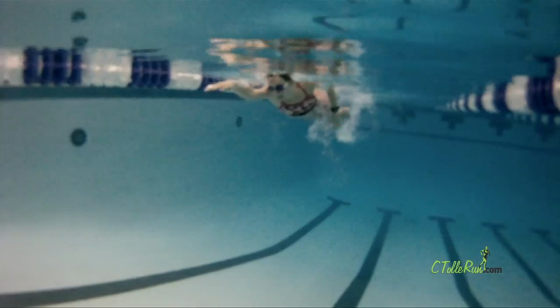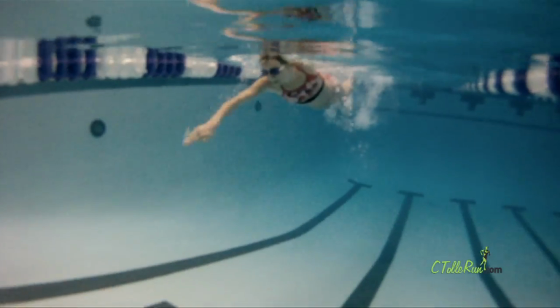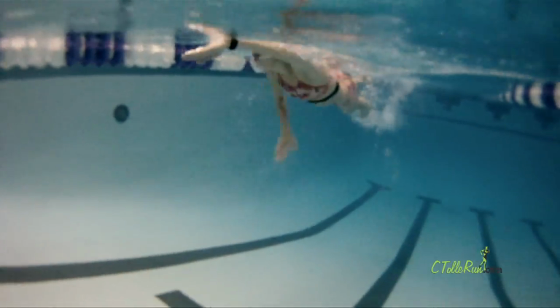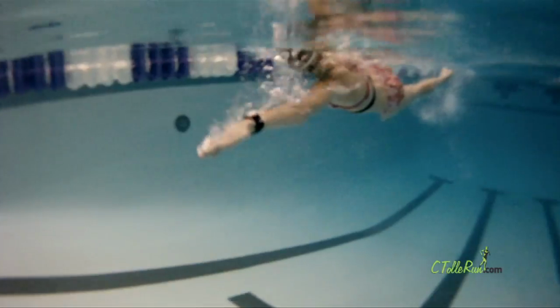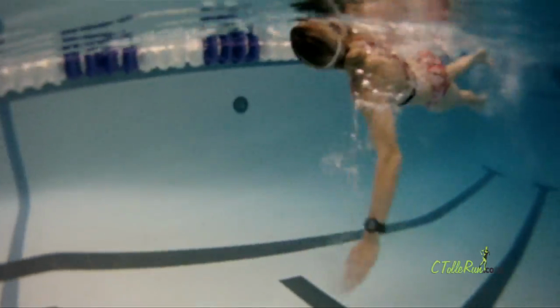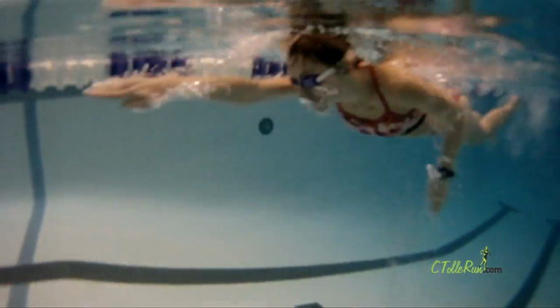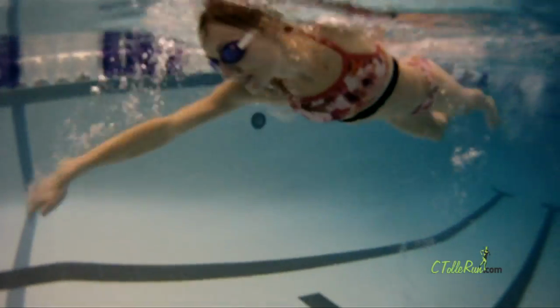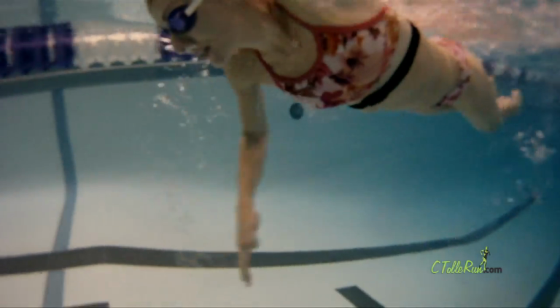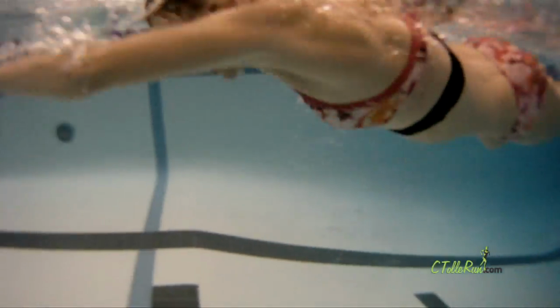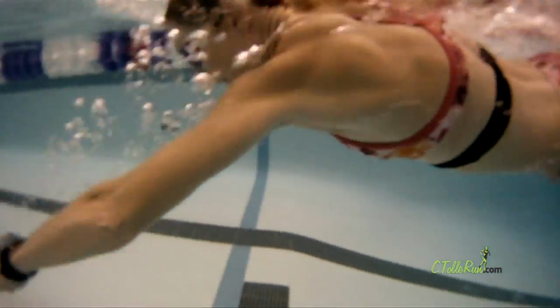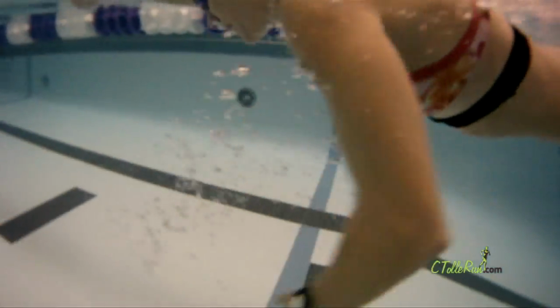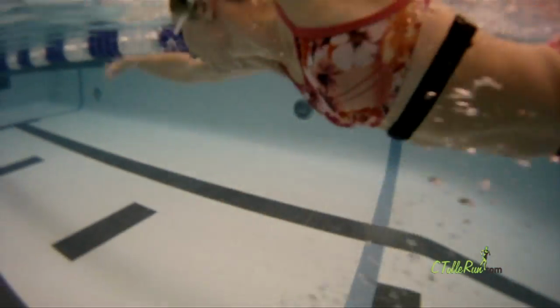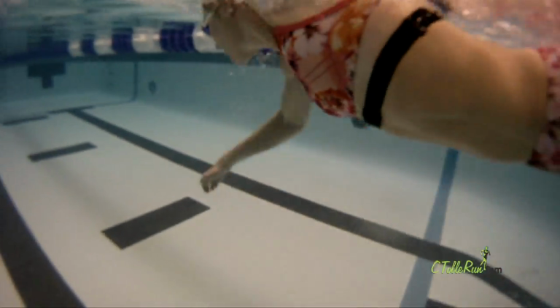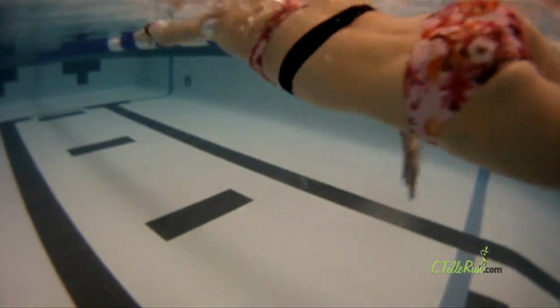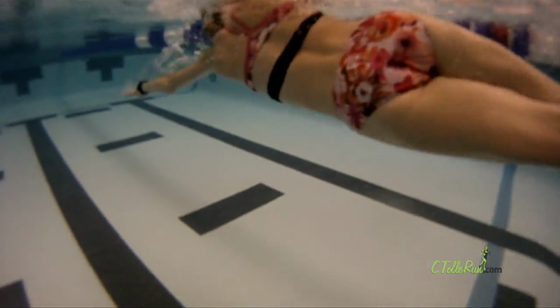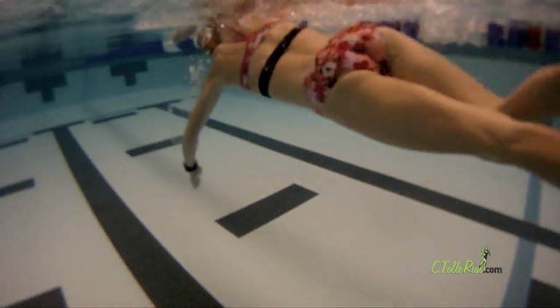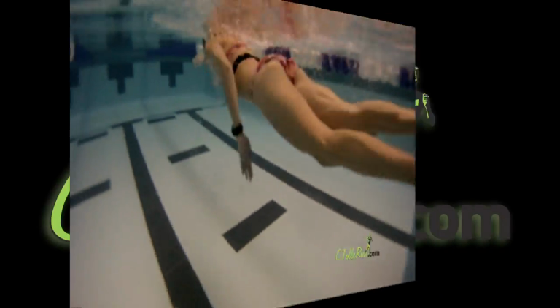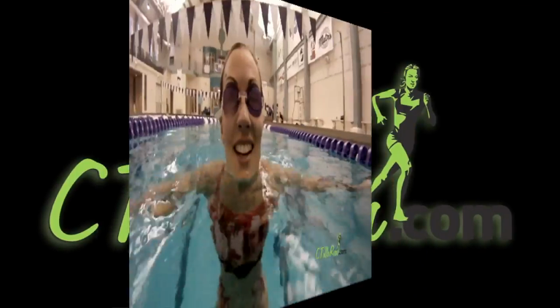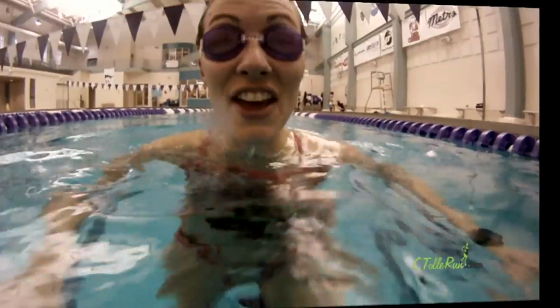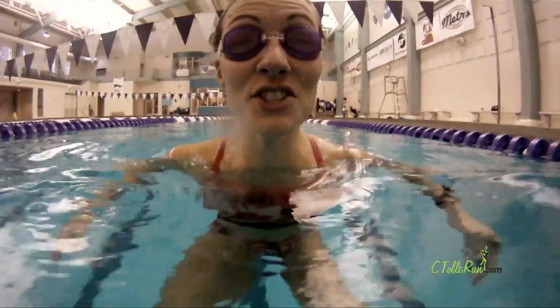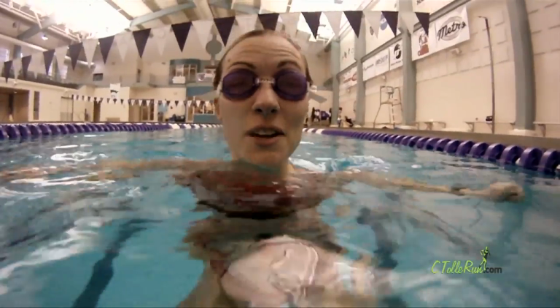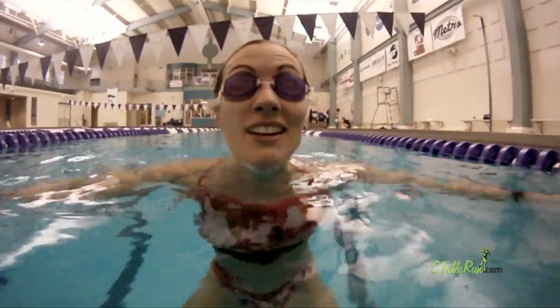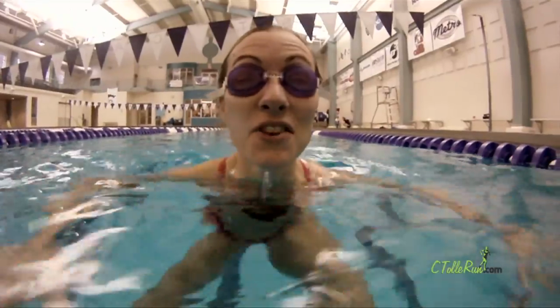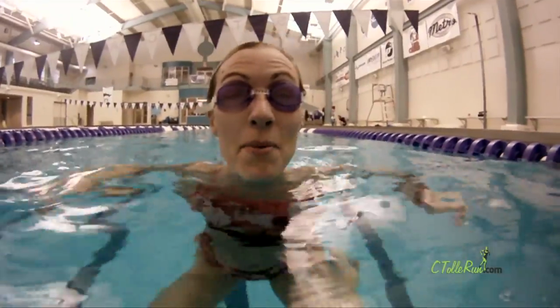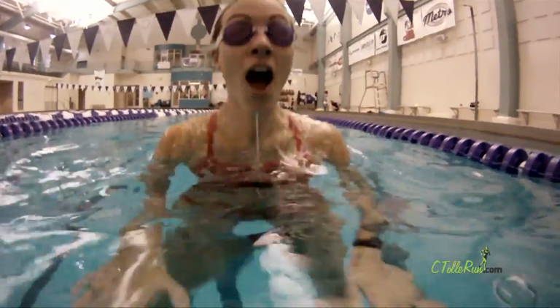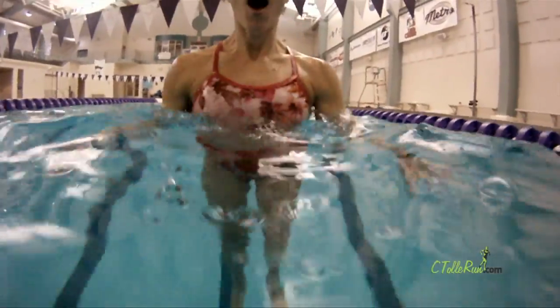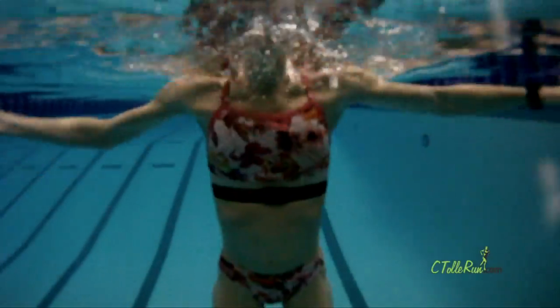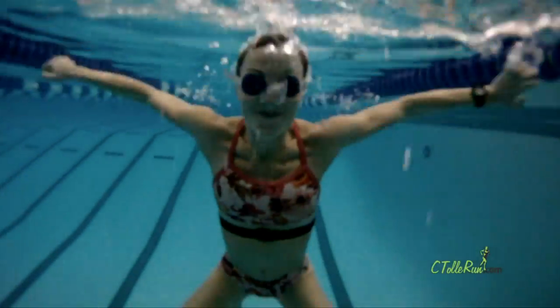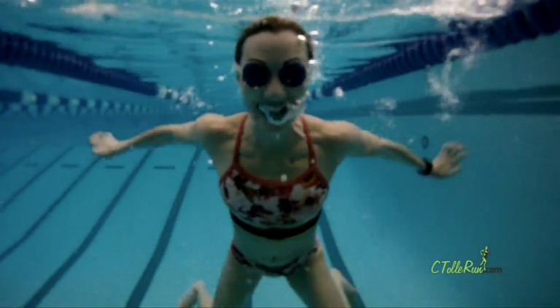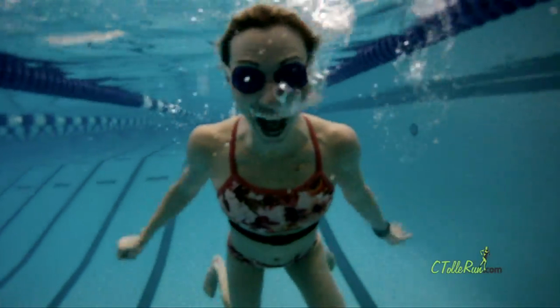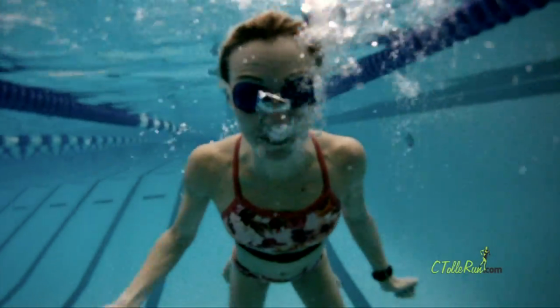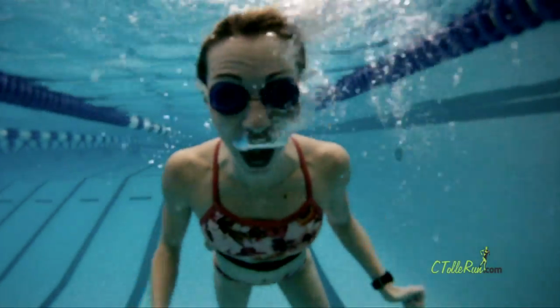At the end of my workout, I usually cool down again by swimming a few laps. Thanks for joining me!